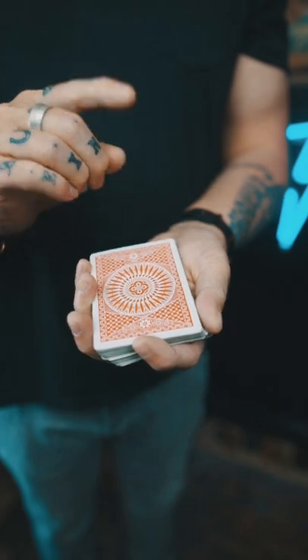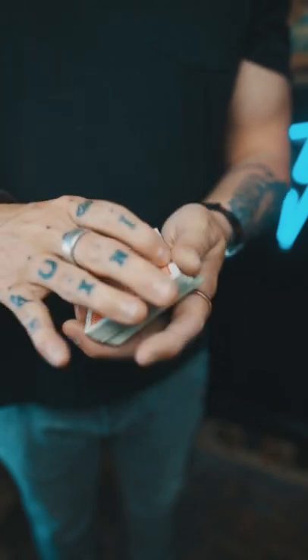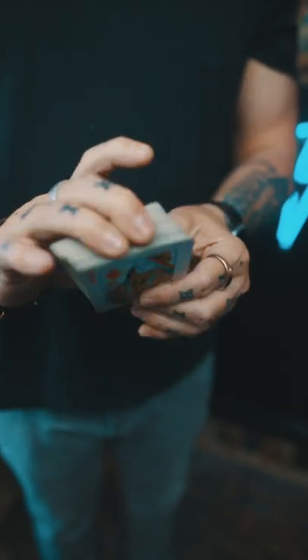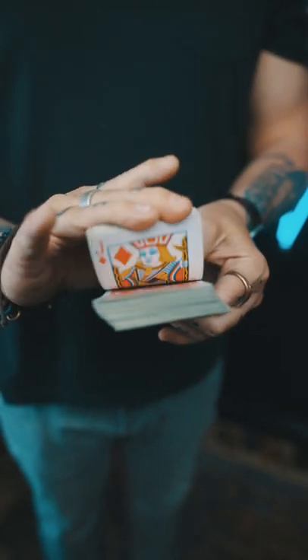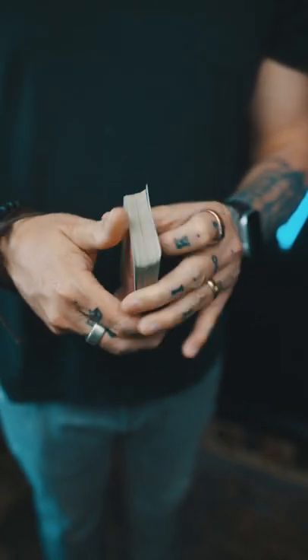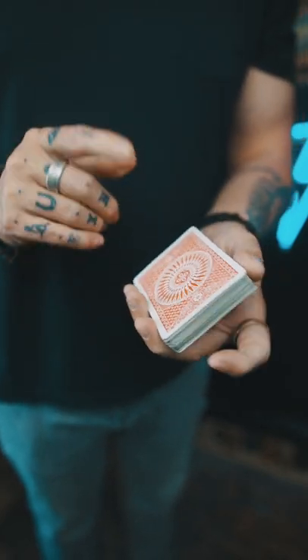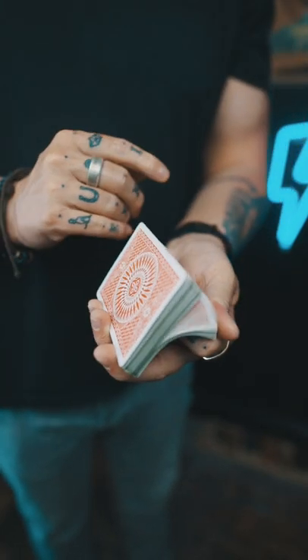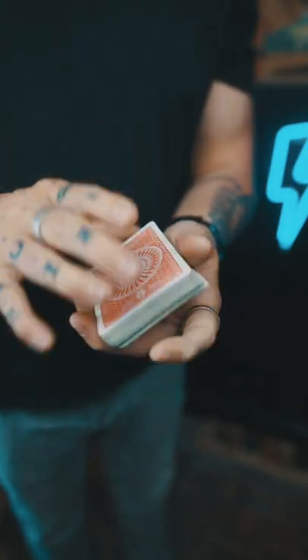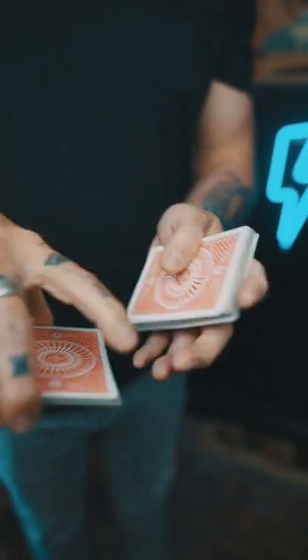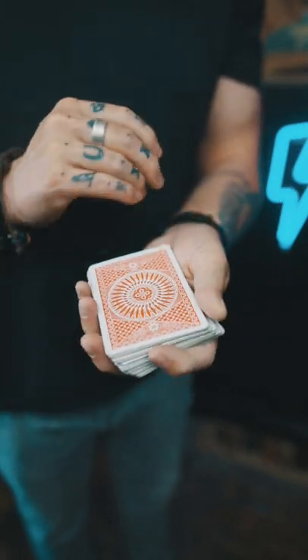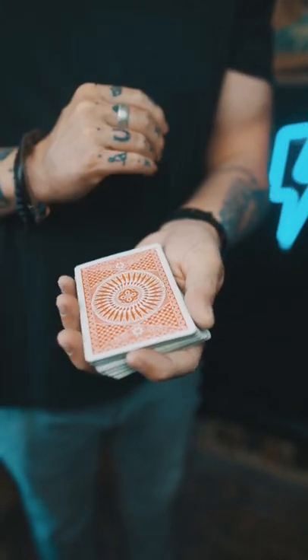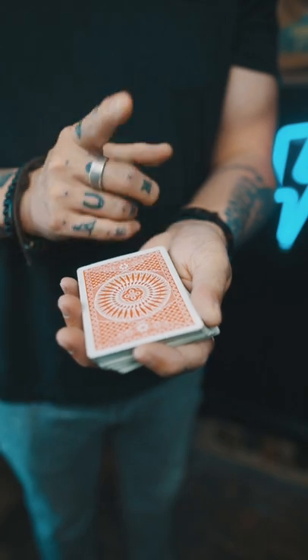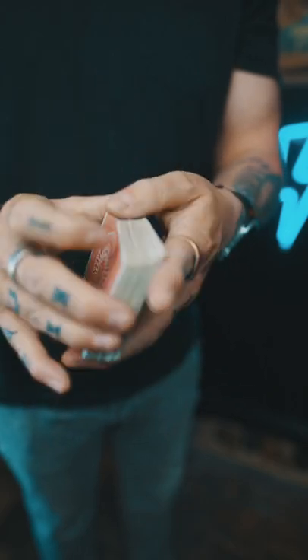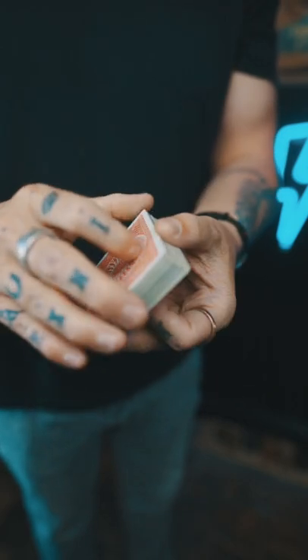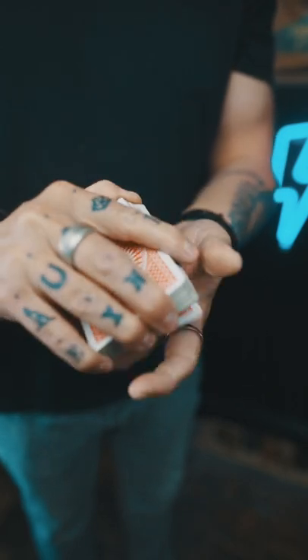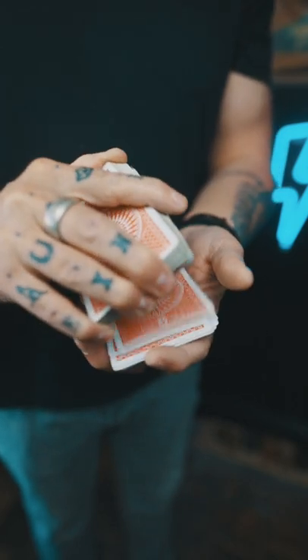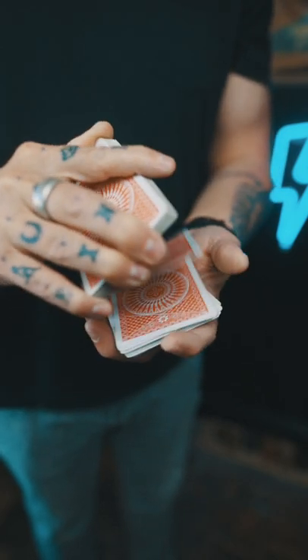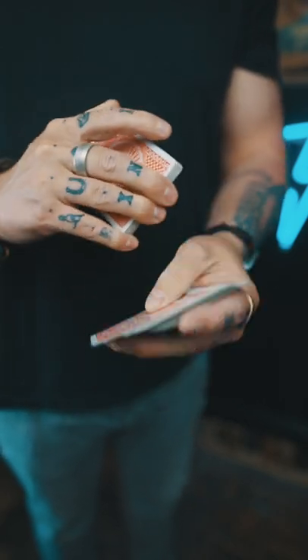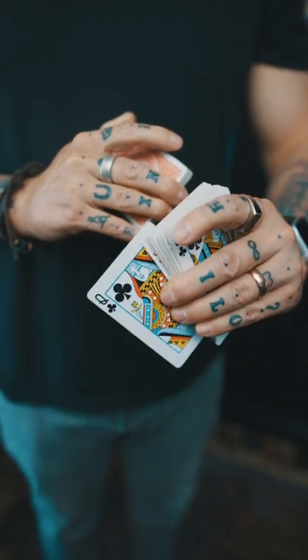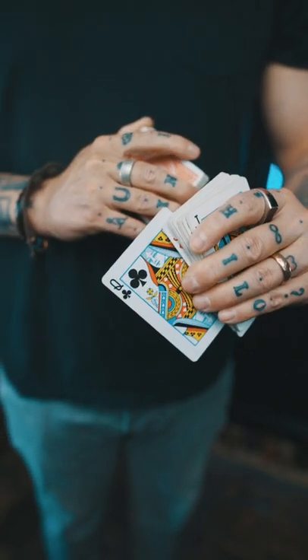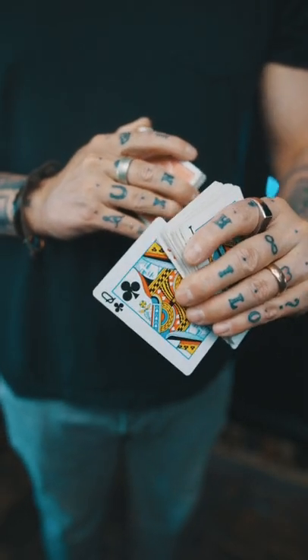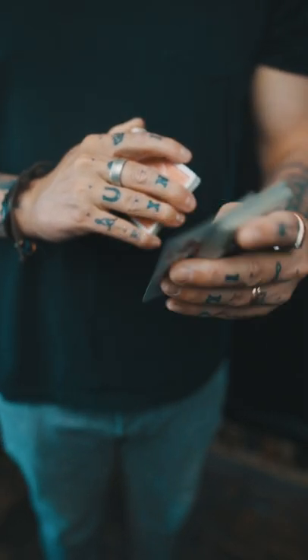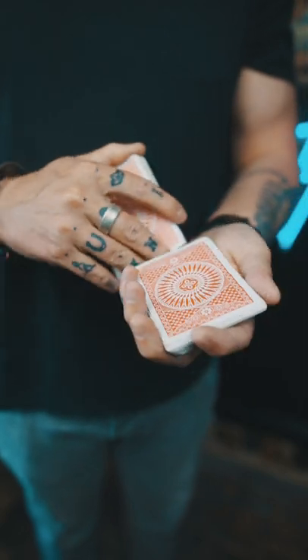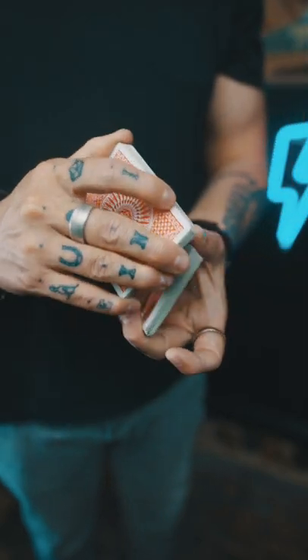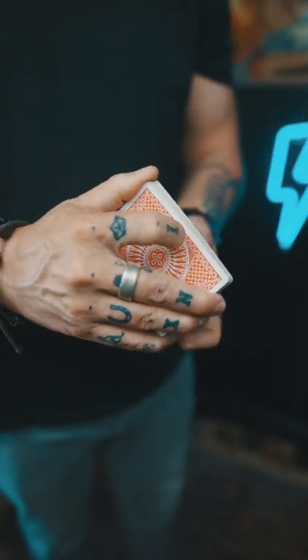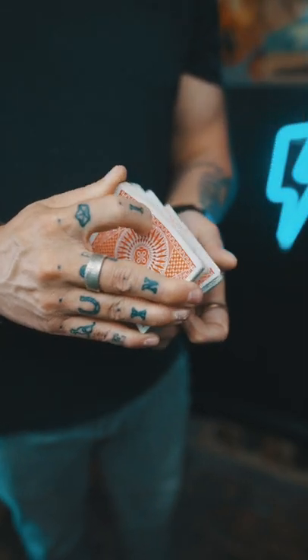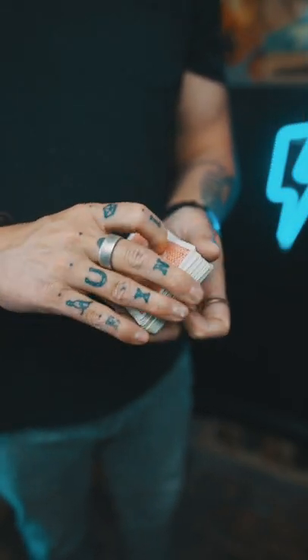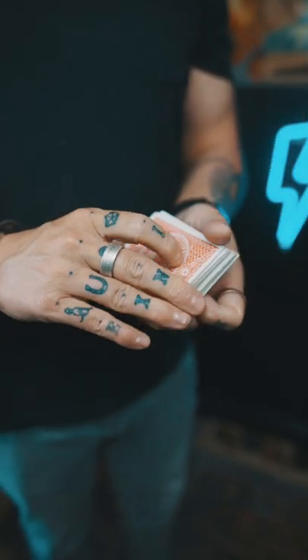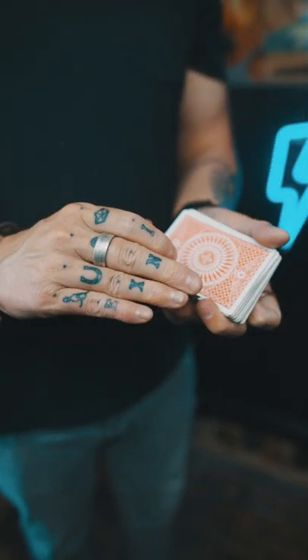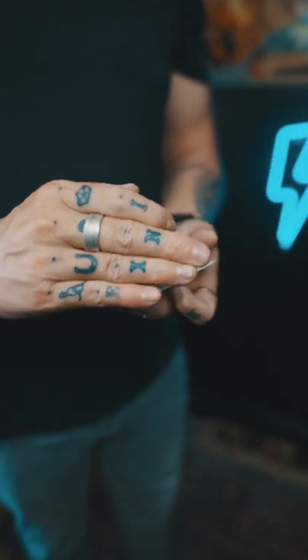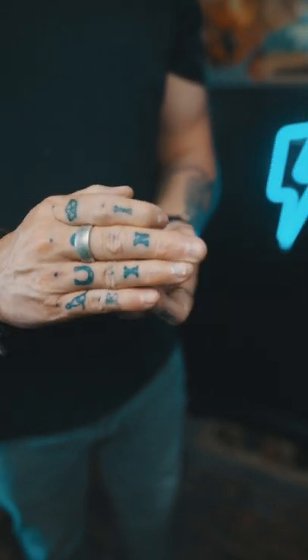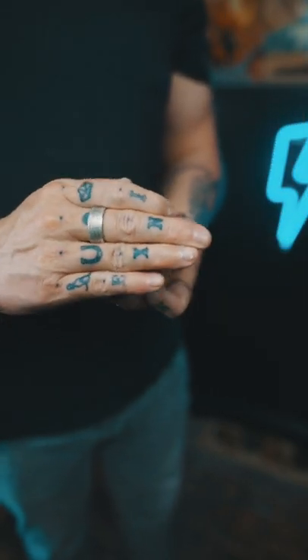I'm gonna make a playing card visually appear right before your eyes and then vanish again in slow motion. It looks like this — say stop anywhere you like. So let's say you stop me right here. Remember this card, it doesn't matter what it is, but remember it. We'll lose it halfway down in the center of the deck.